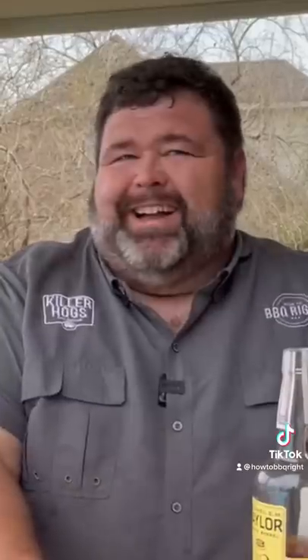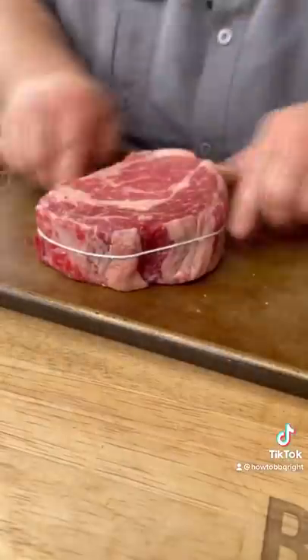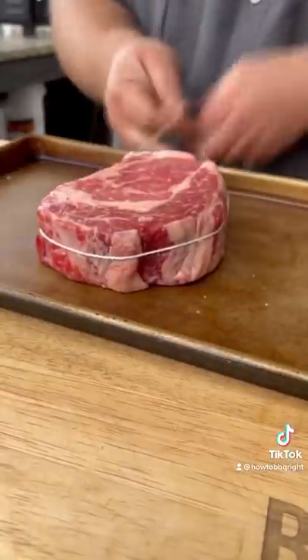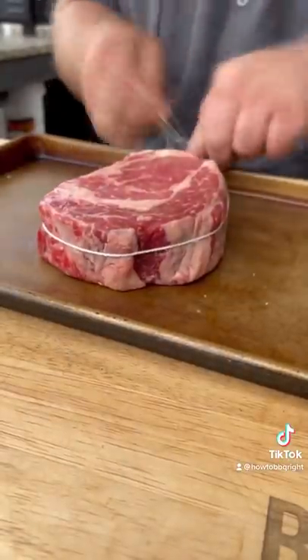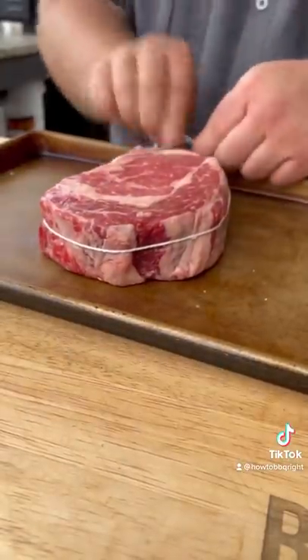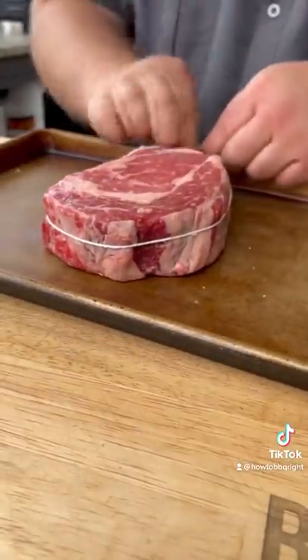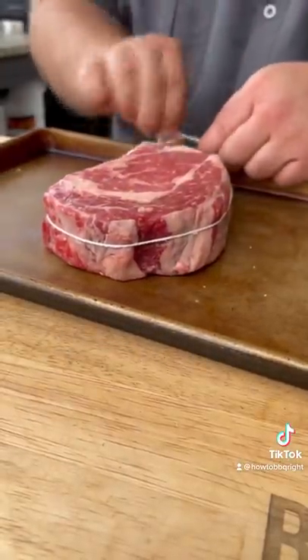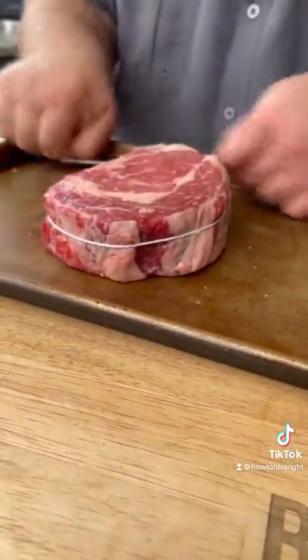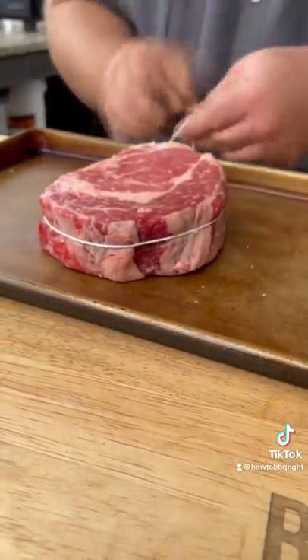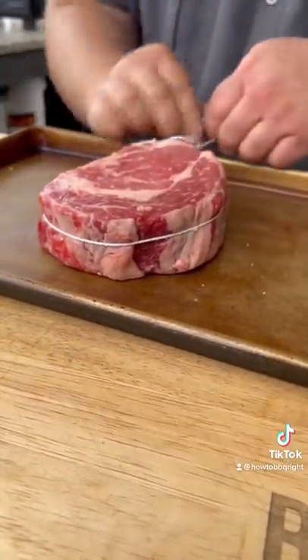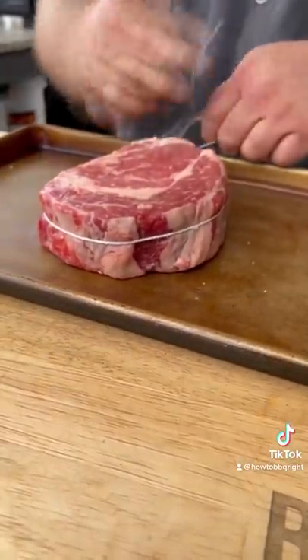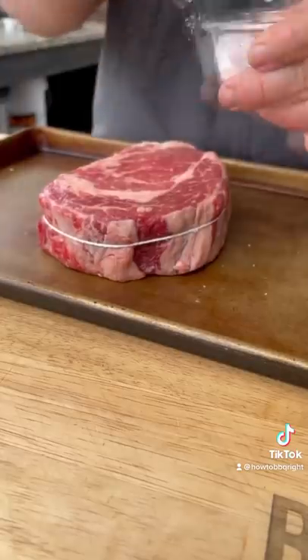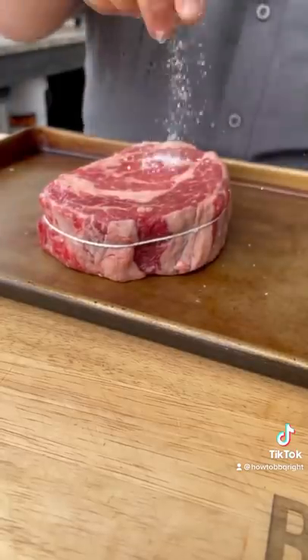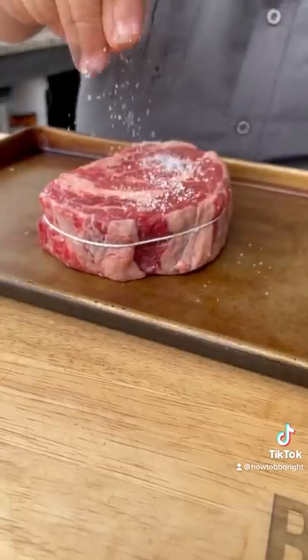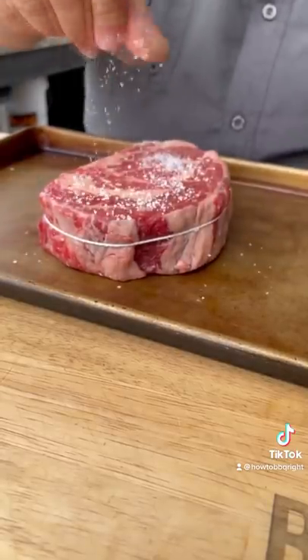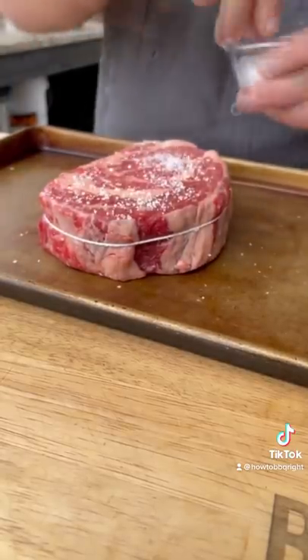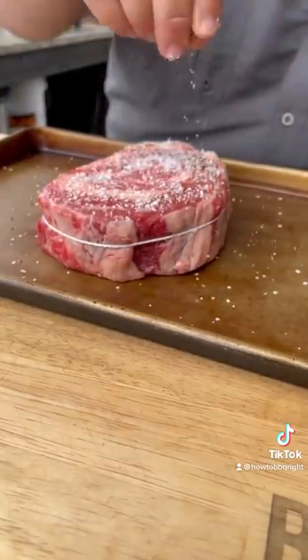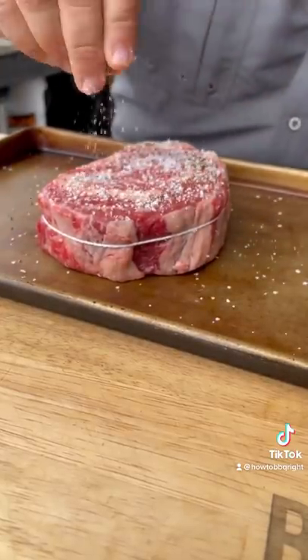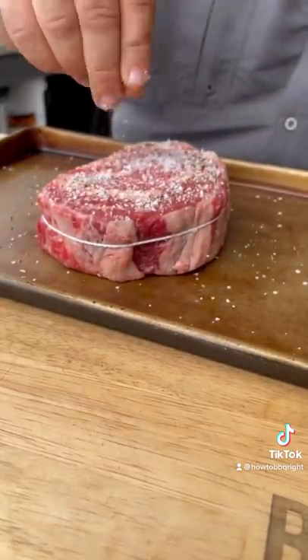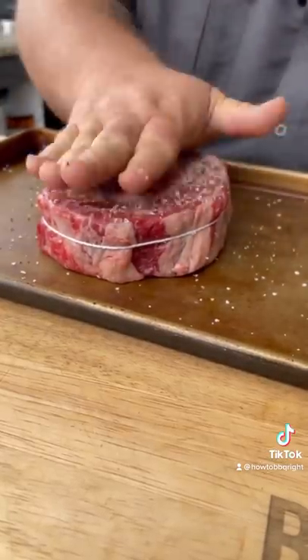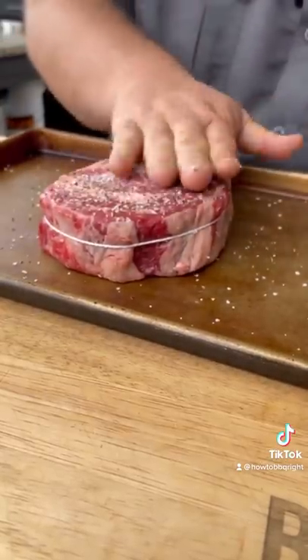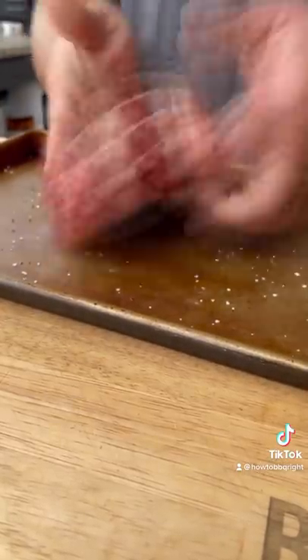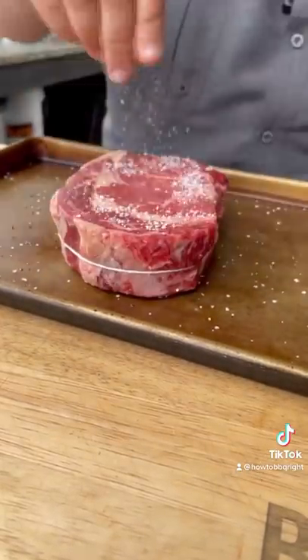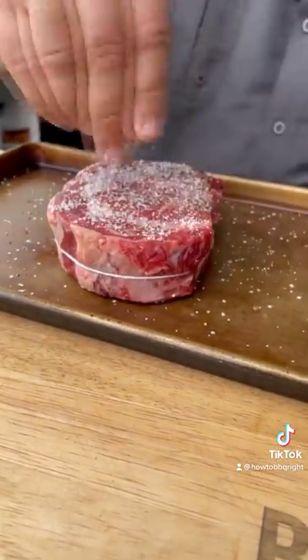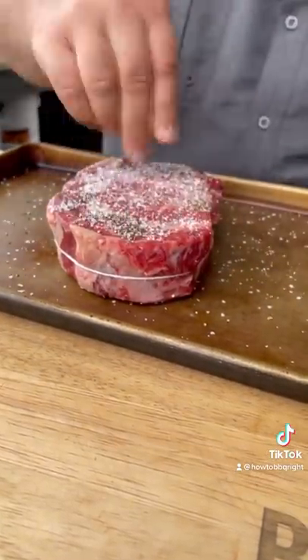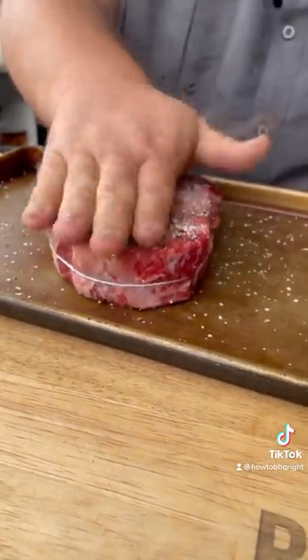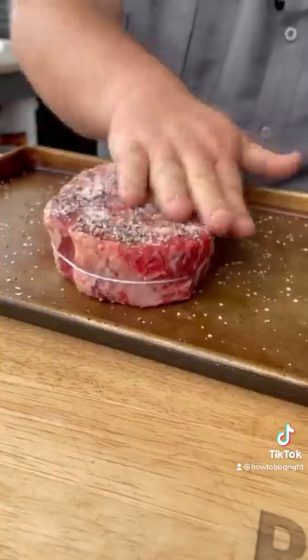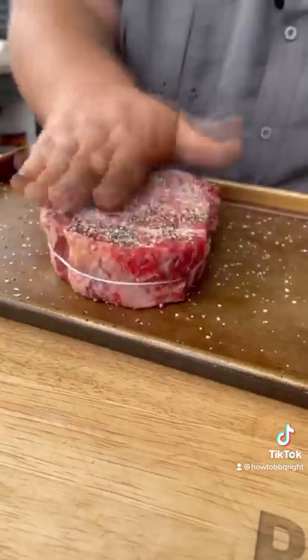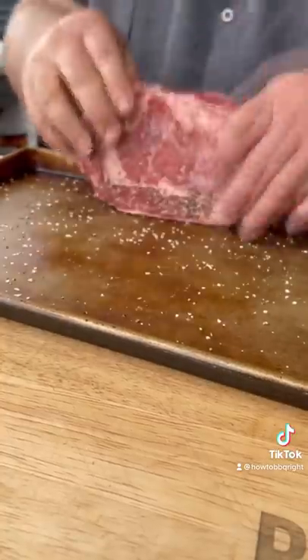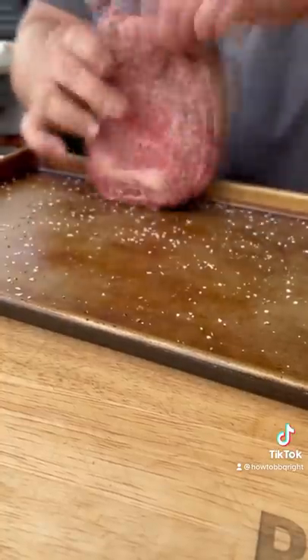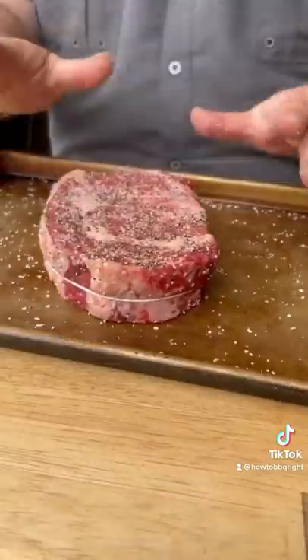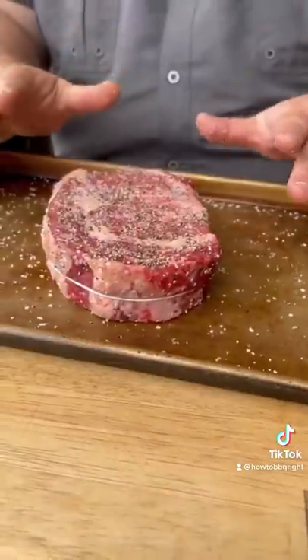Gonna put some butcher twine on it so it holds its shape — make a simple knot. Then start with some kosher salt, a little cracked black pepper. Pat that in. Same thing on the opposite side. Get the sides, let it sit.